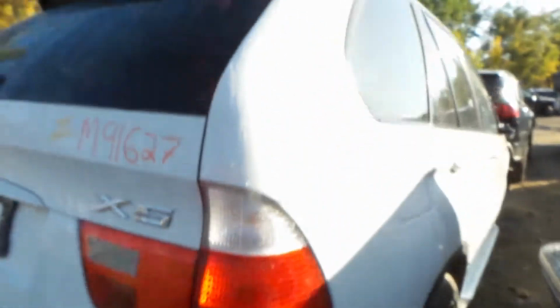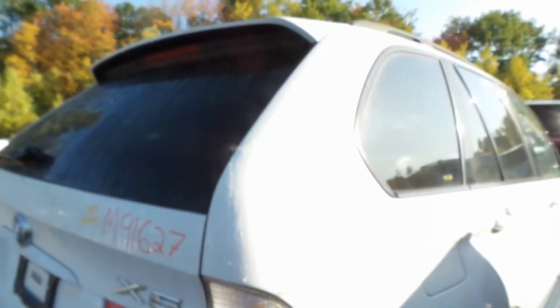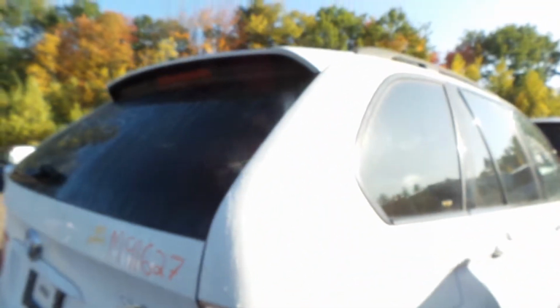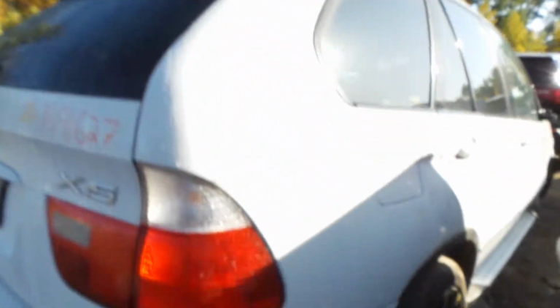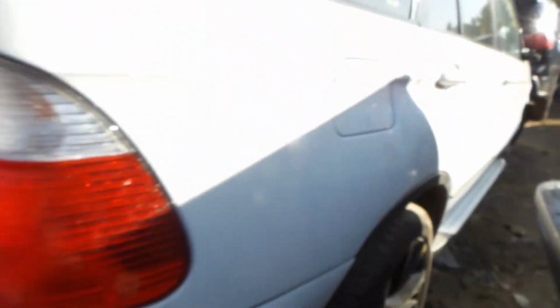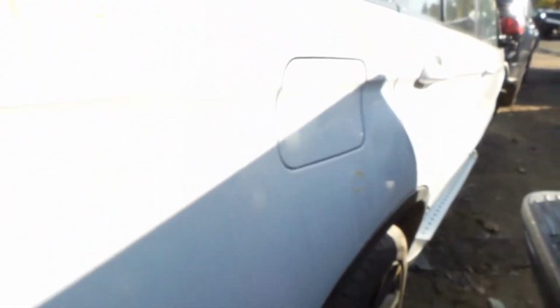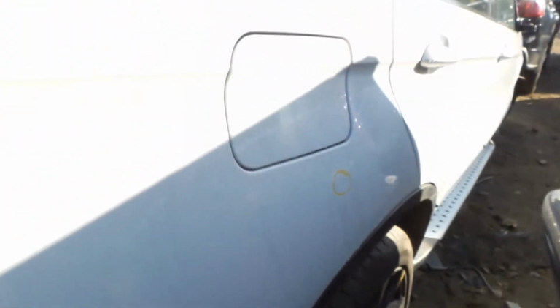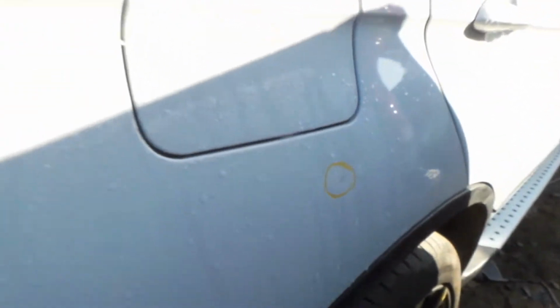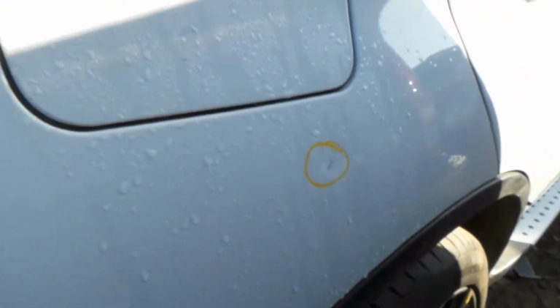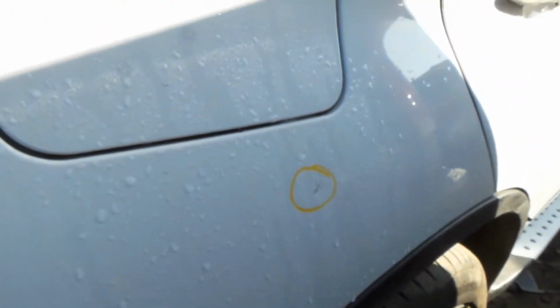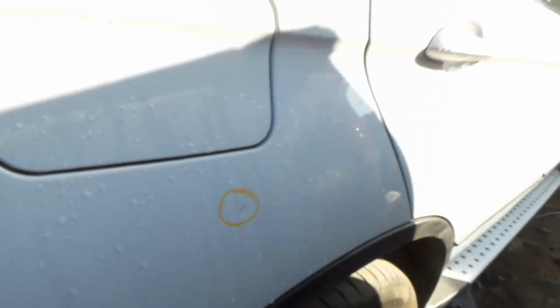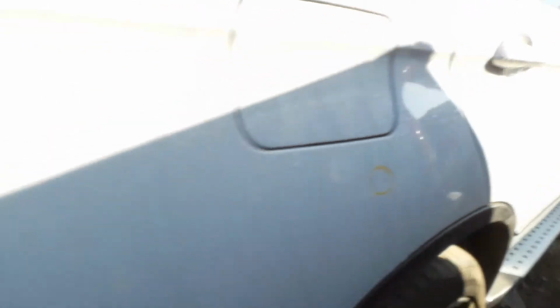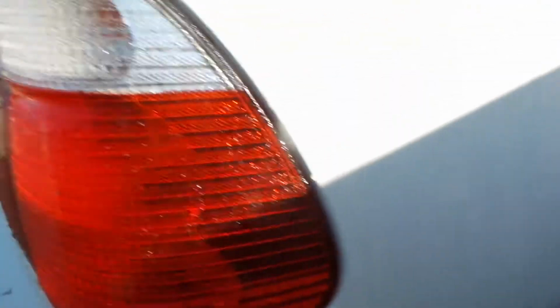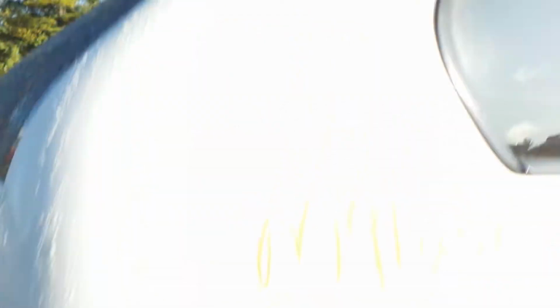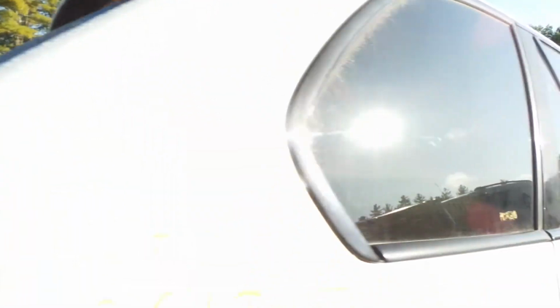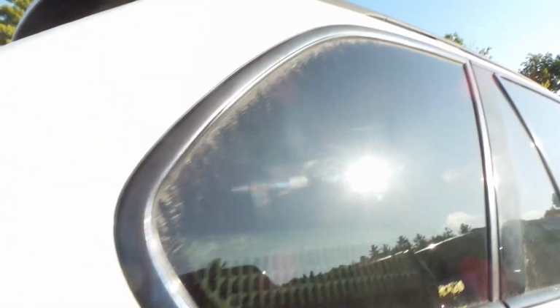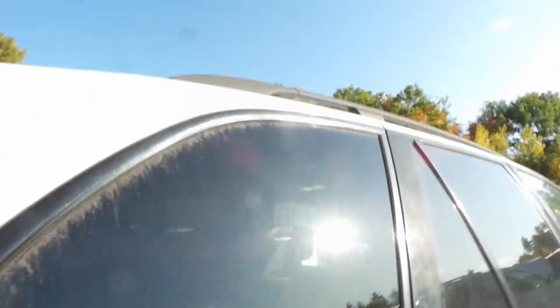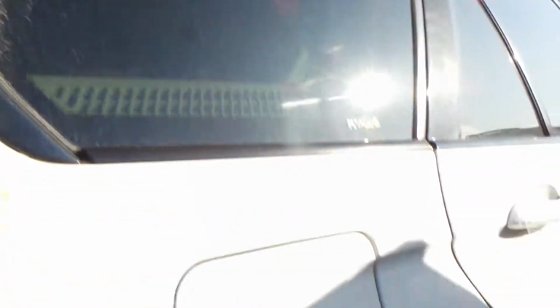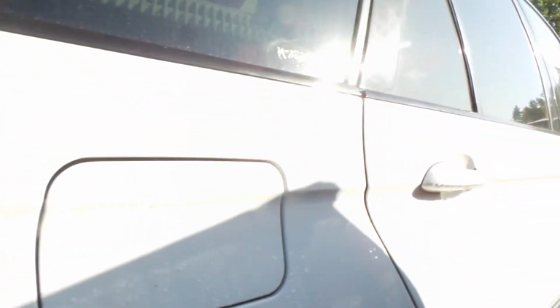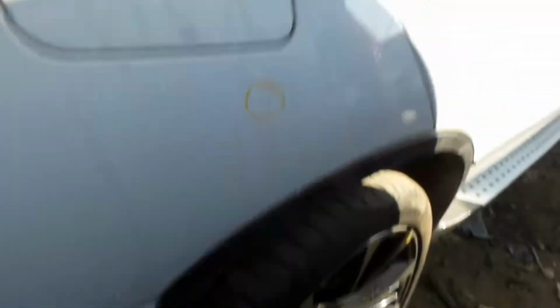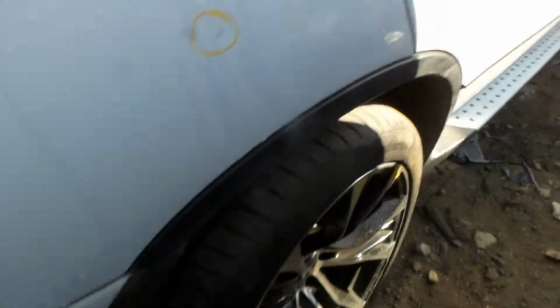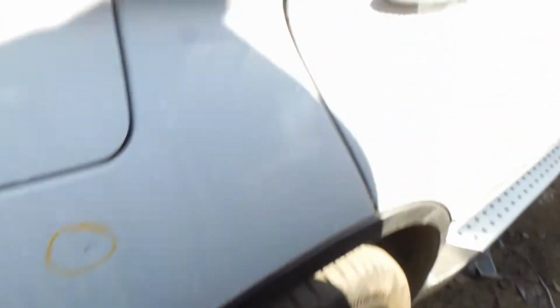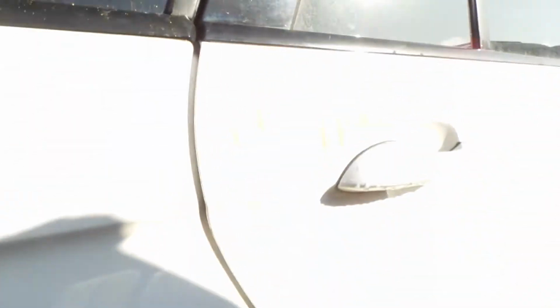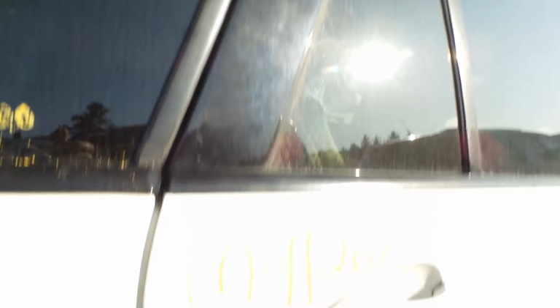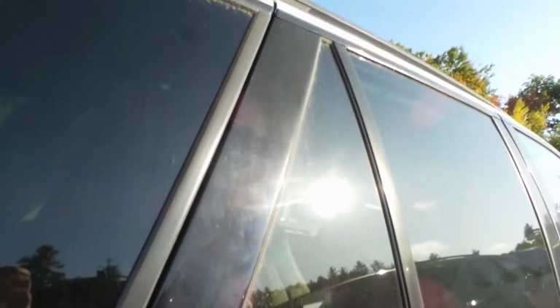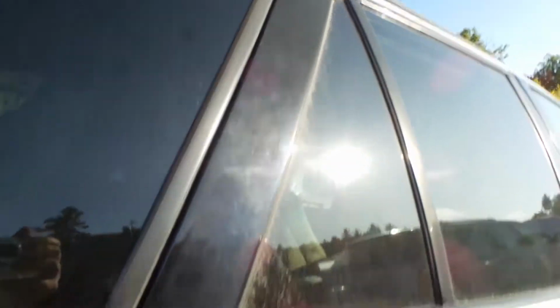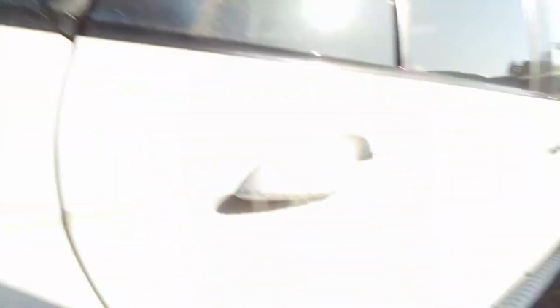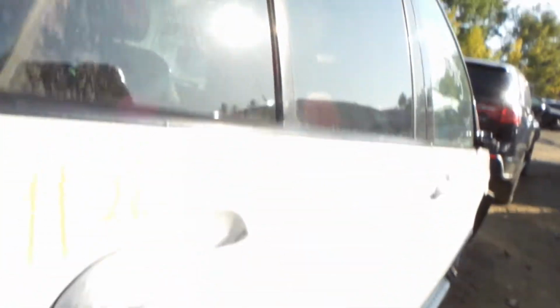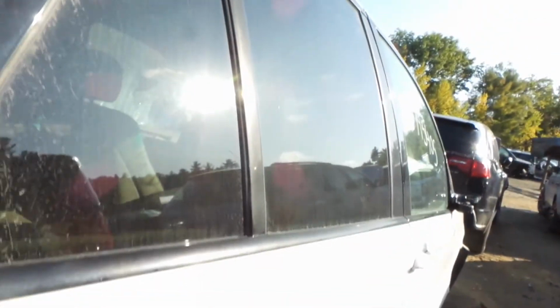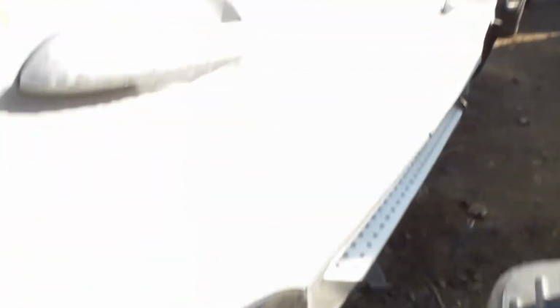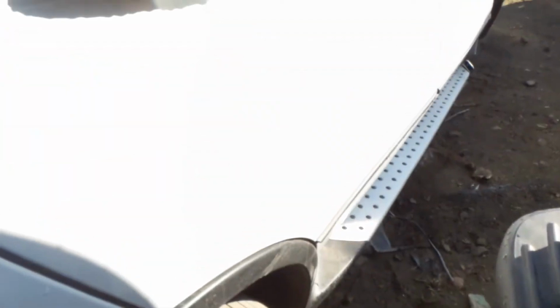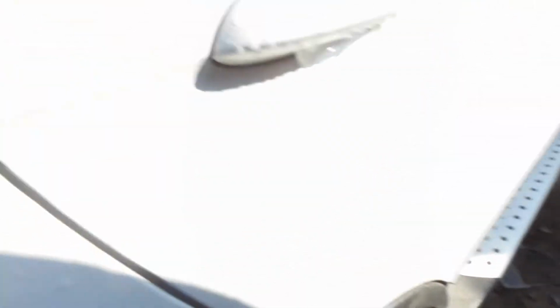Quarter panel on the right side has one small ping up above the wheel well, right below the gas door. Otherwise it looks very, very clean. Right quarter glass is in good condition as well. Complete right rear suspension, and no damage showing on the right rear door — this thing looks very, very clean.